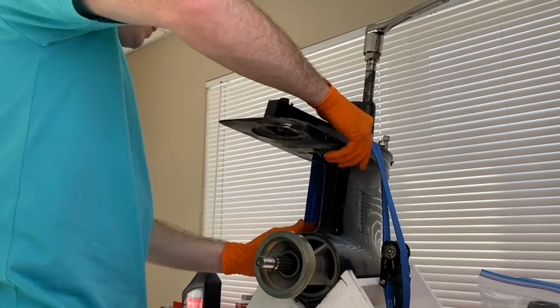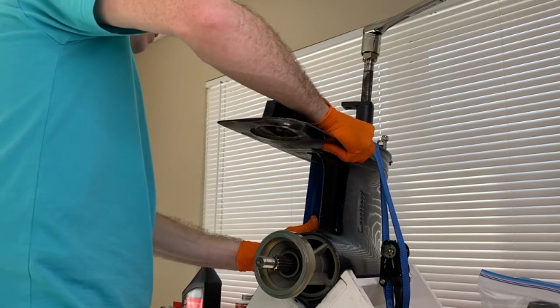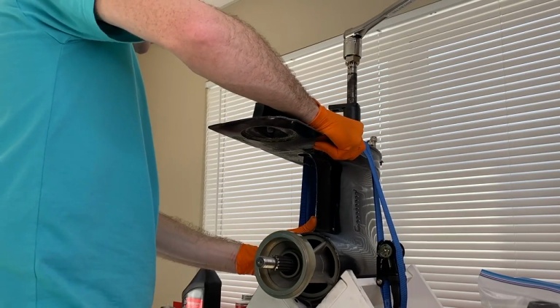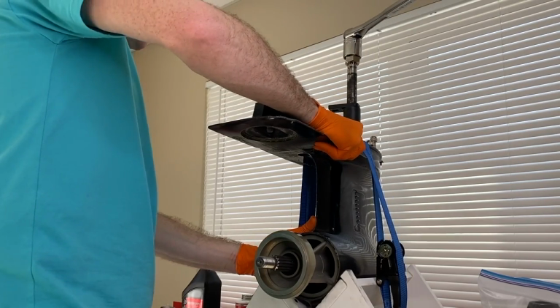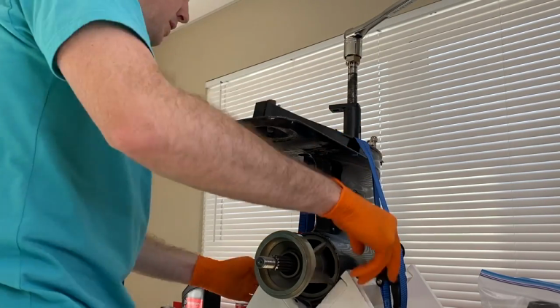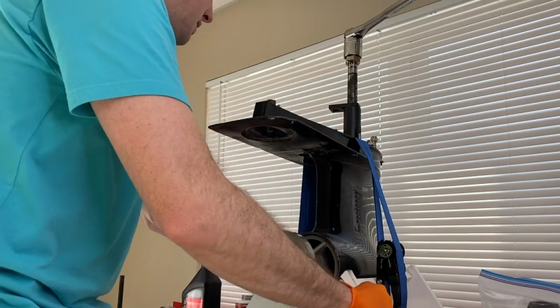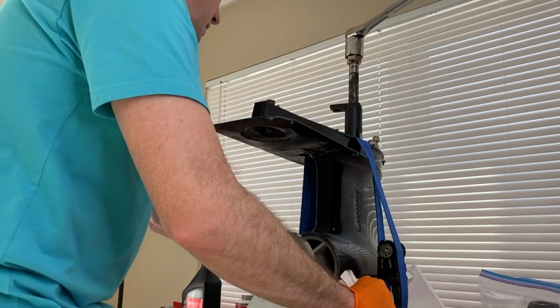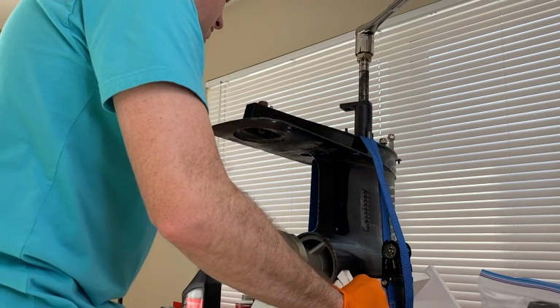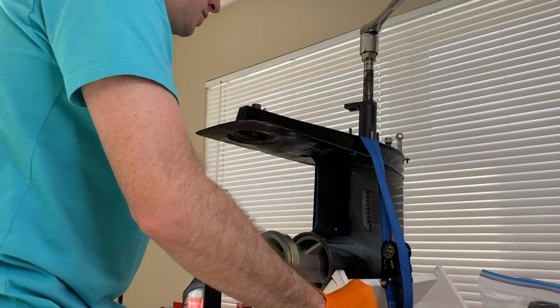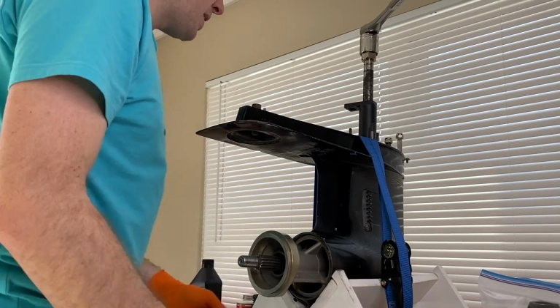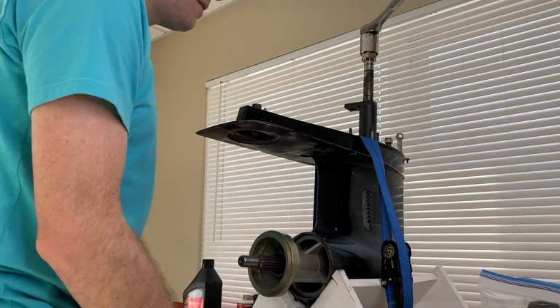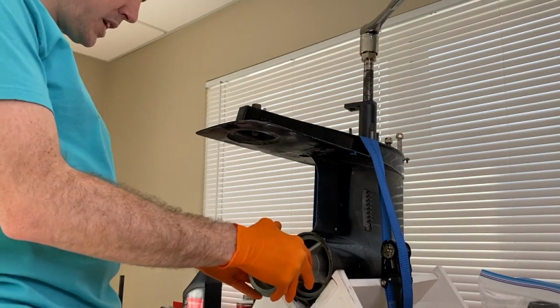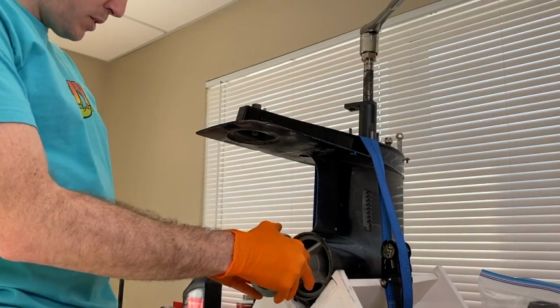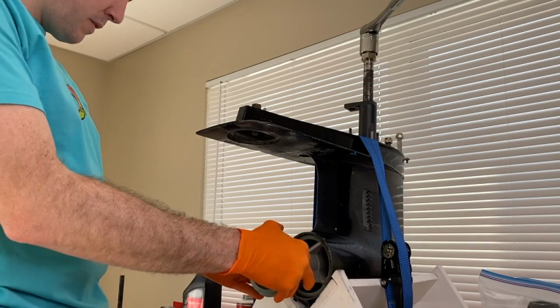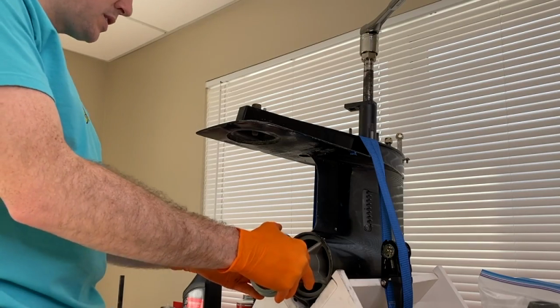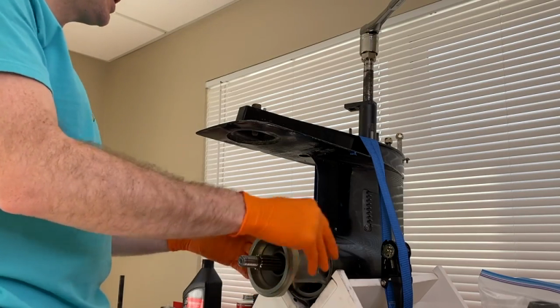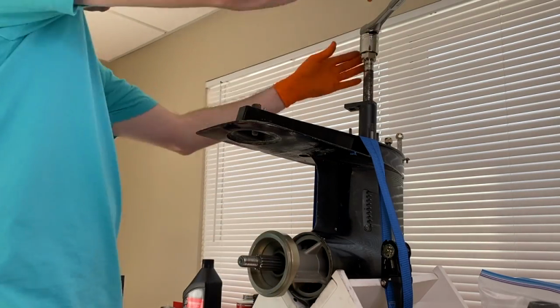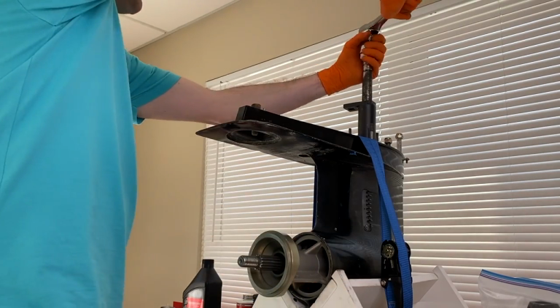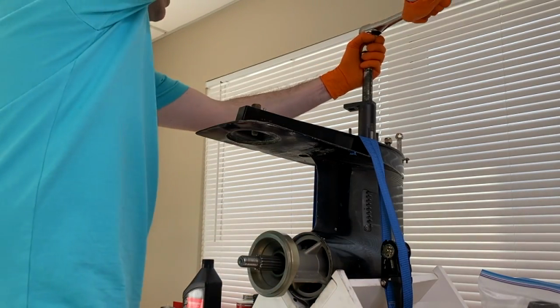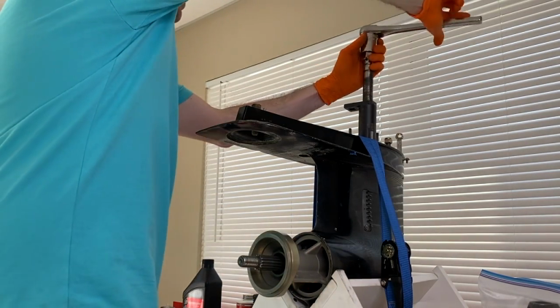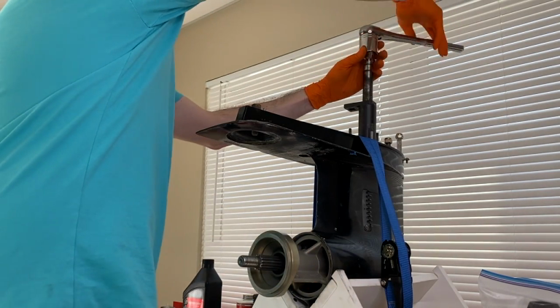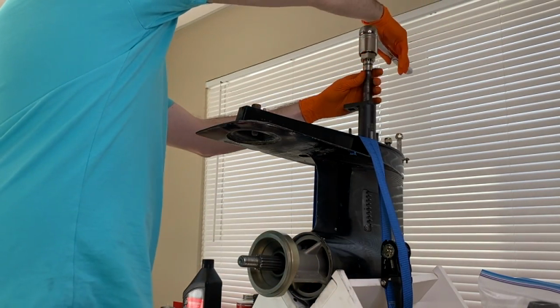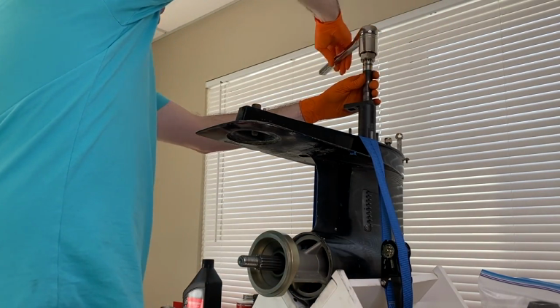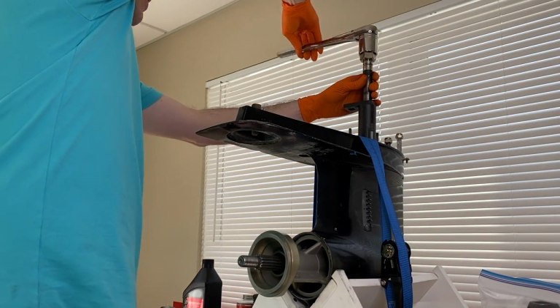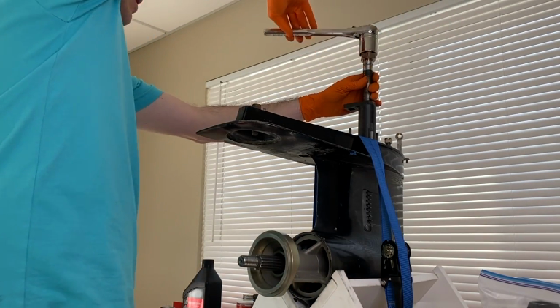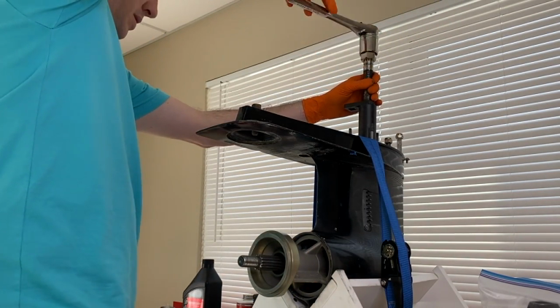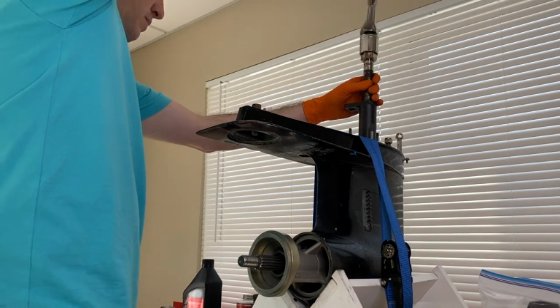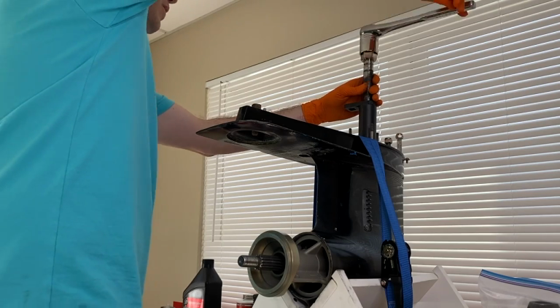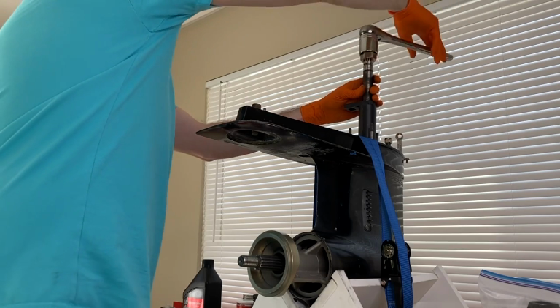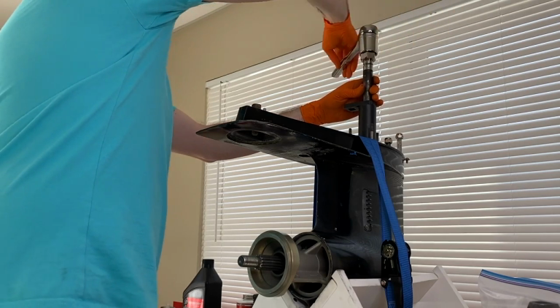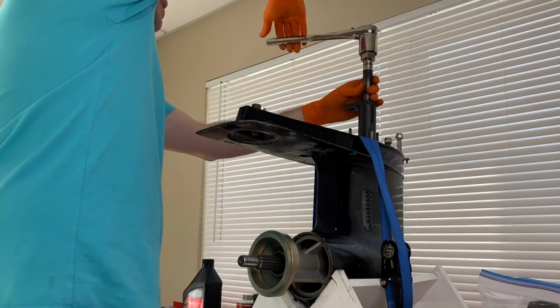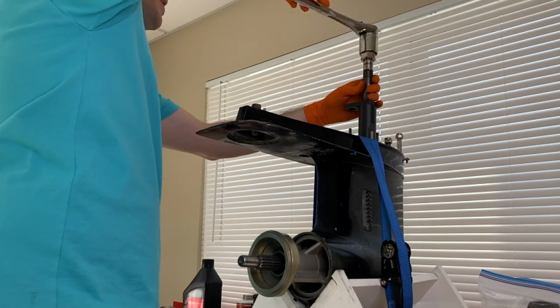I think it's loose. I'm going to reposition the lower unit and stand, straighten it back out, and double check down below — everything still looks good. And again, counterclockwise, remove that pinion gear nut.